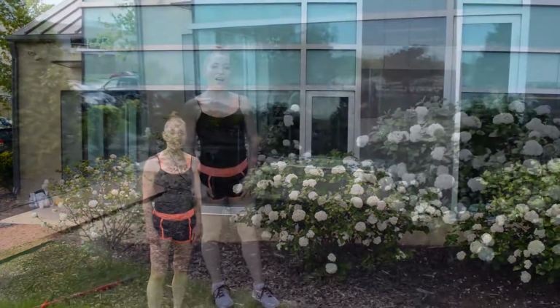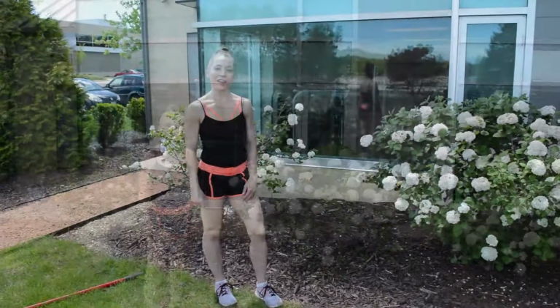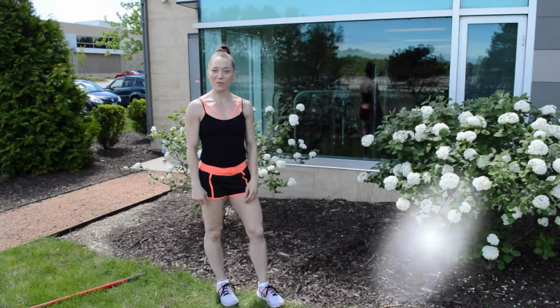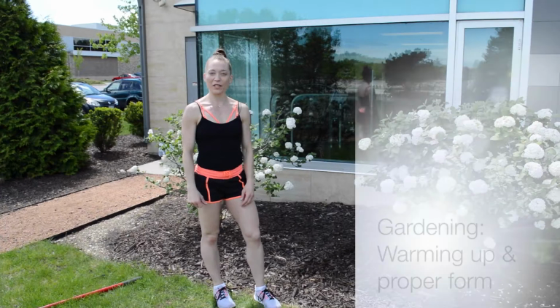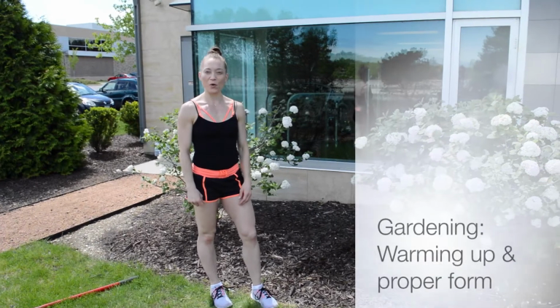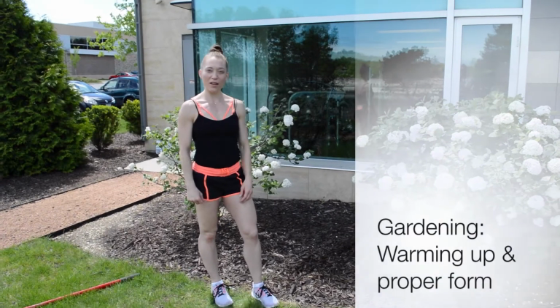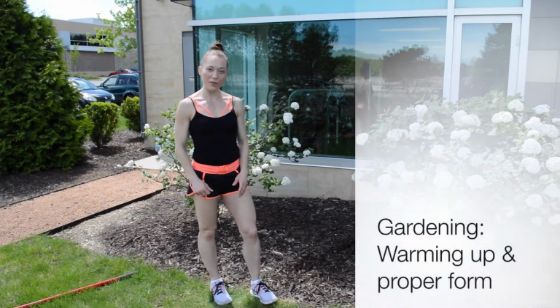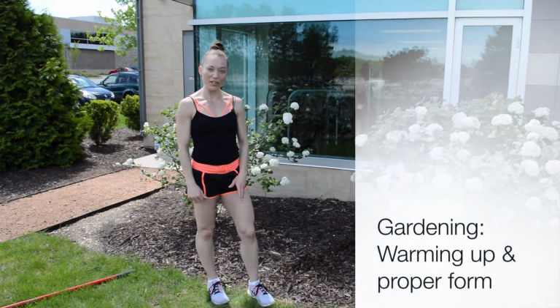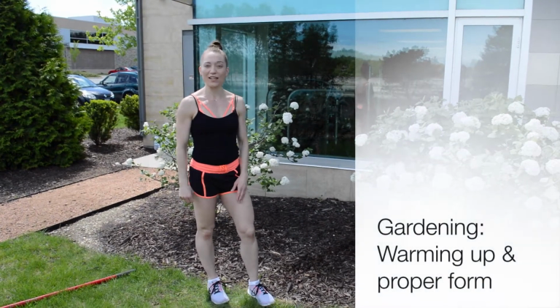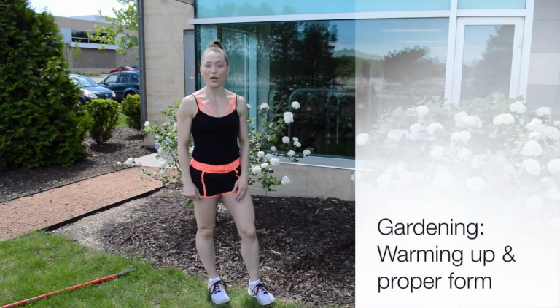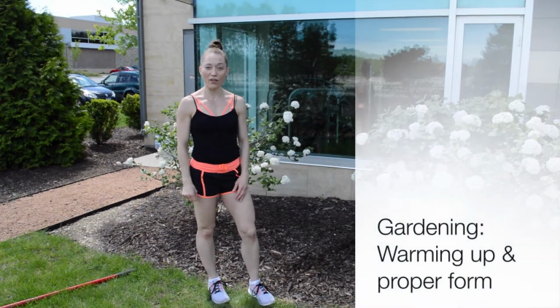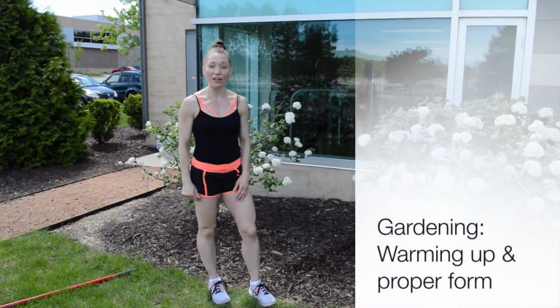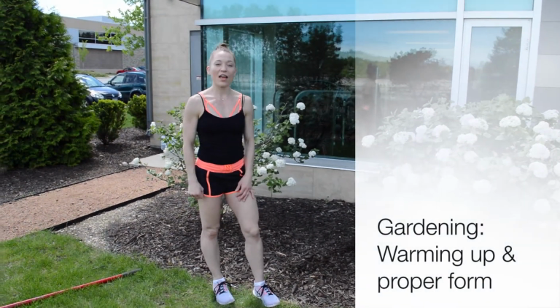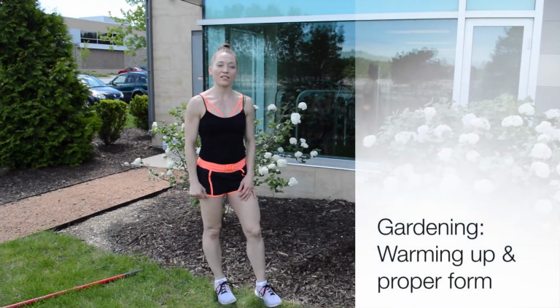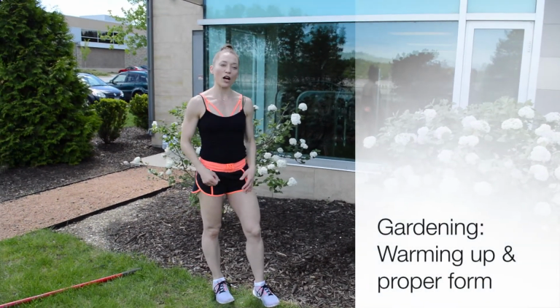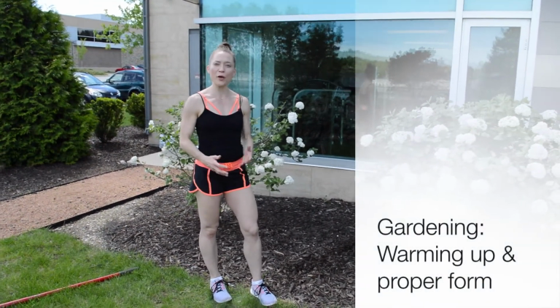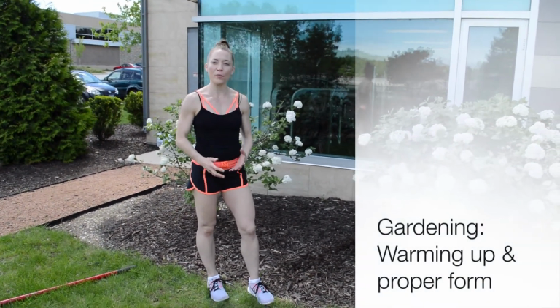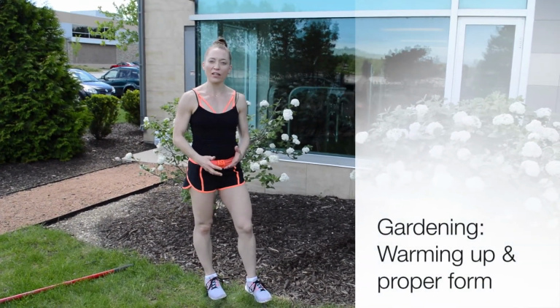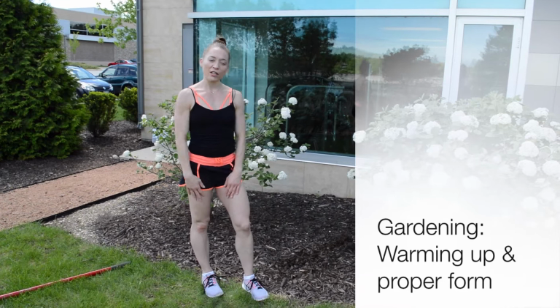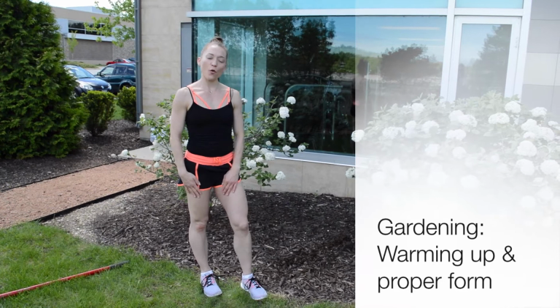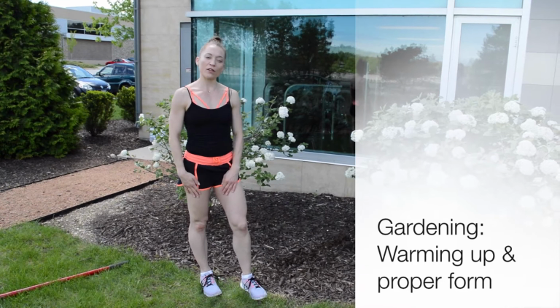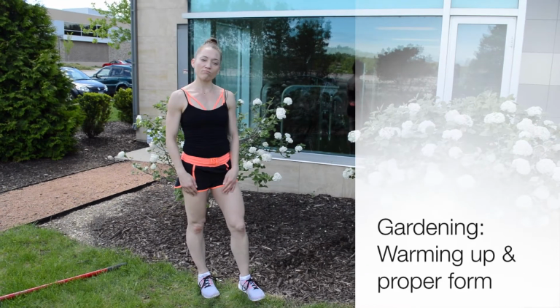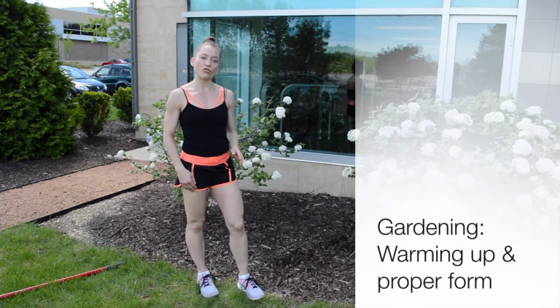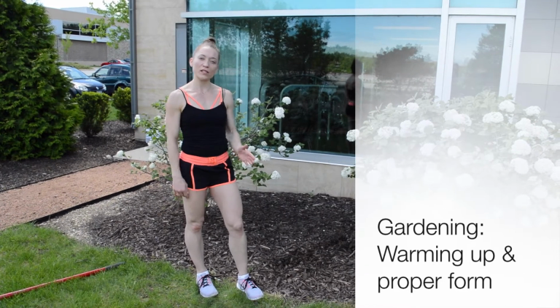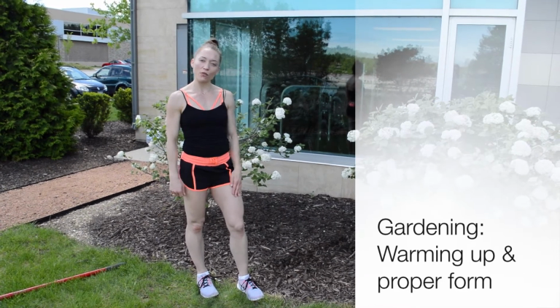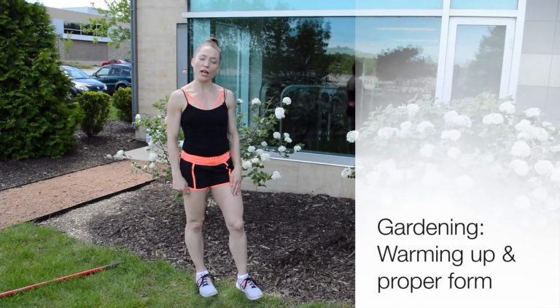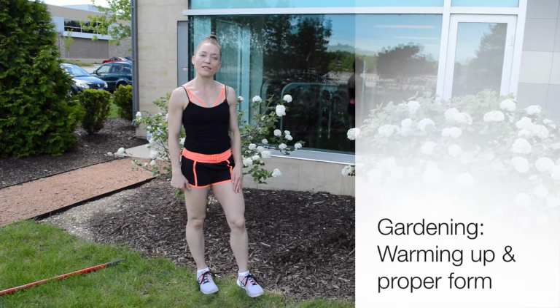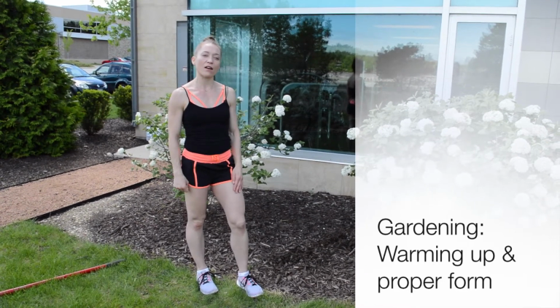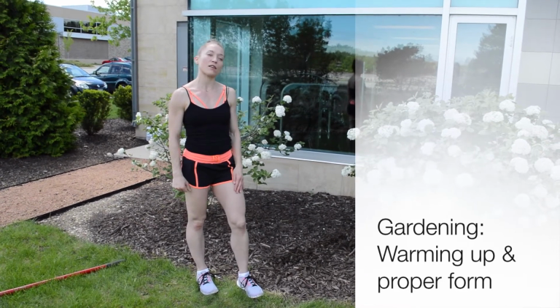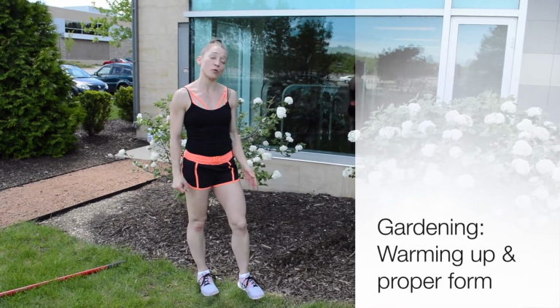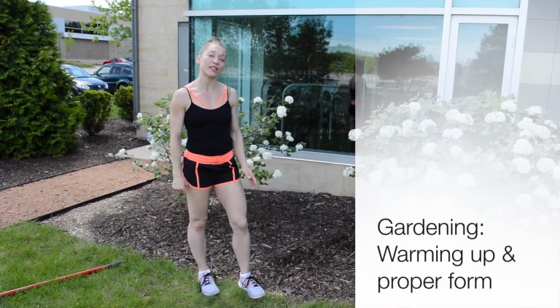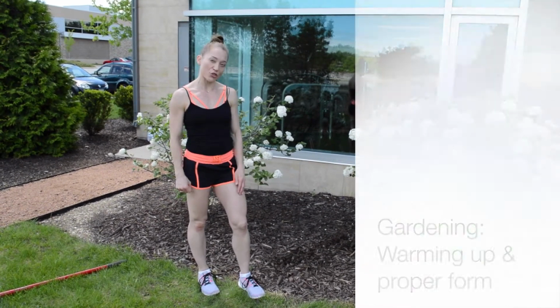Hi, I'm Amy from Elite Sports Clubs and I'm here today to talk about gardening and how to prepare your body for doing some yard work and to prevent injury.